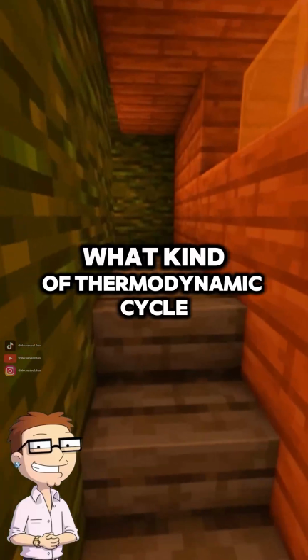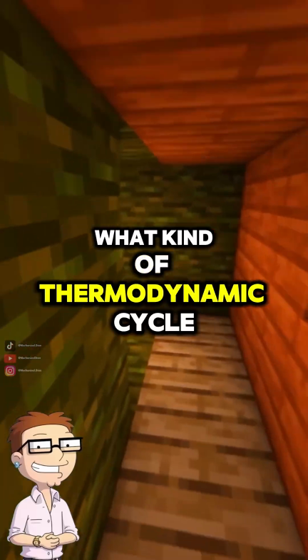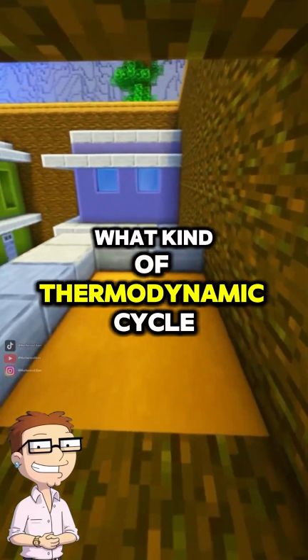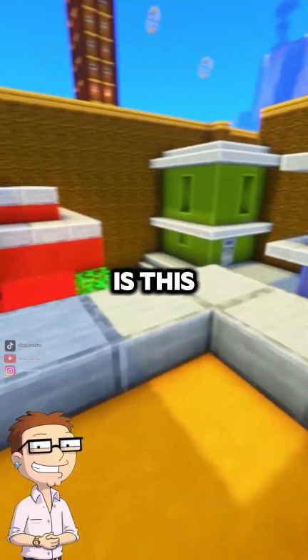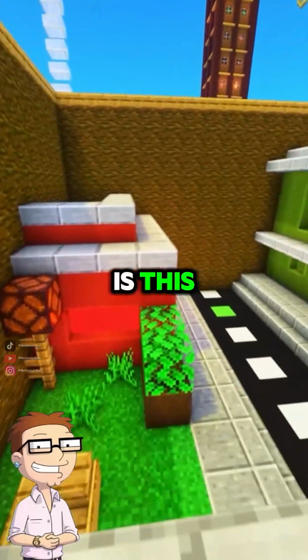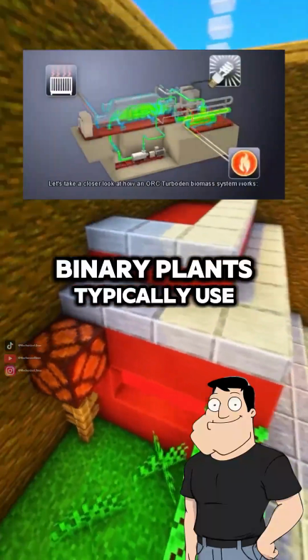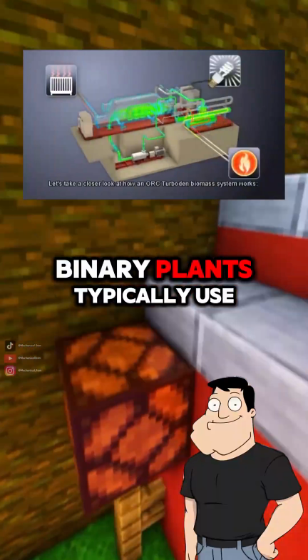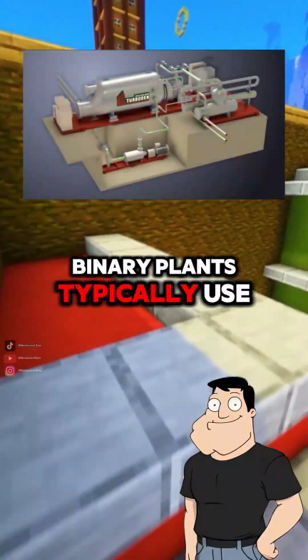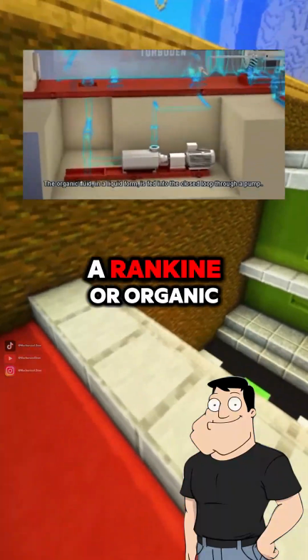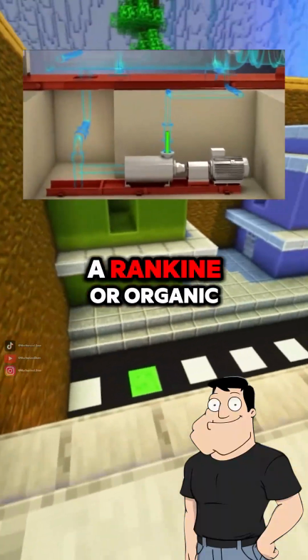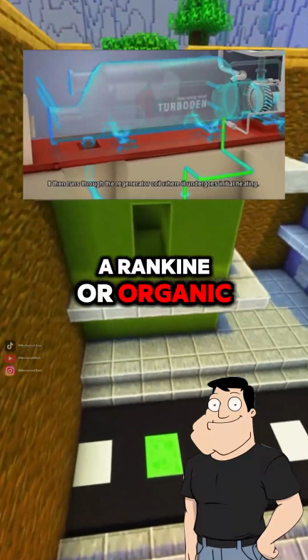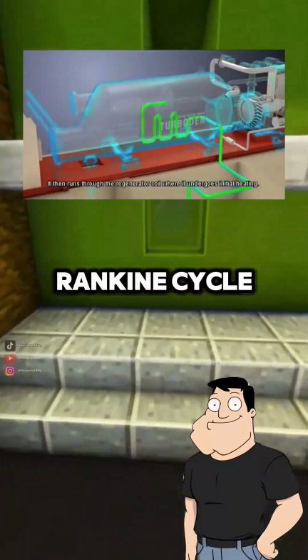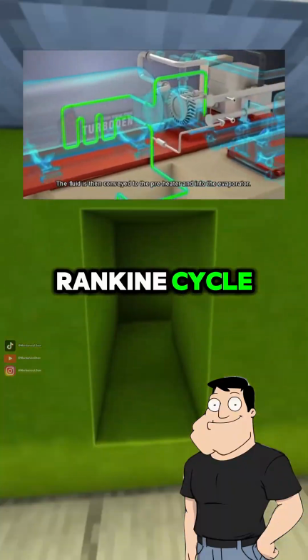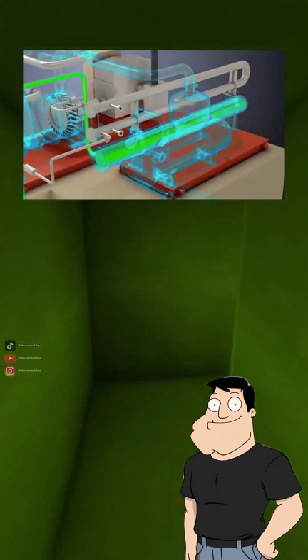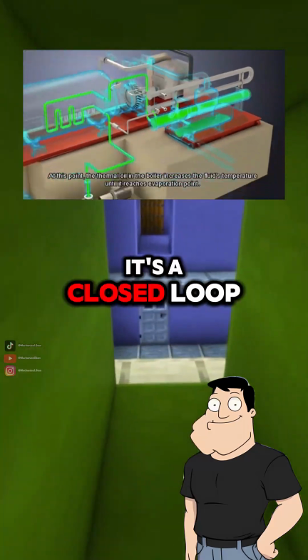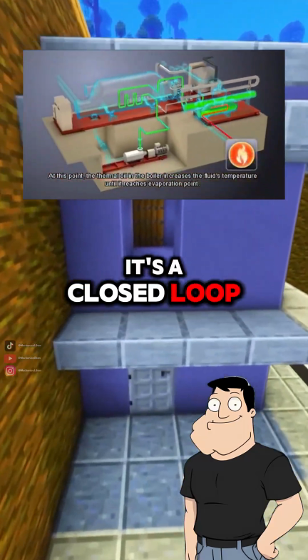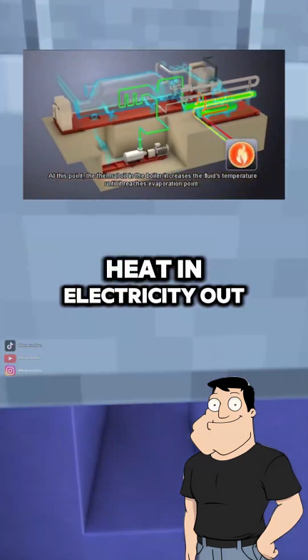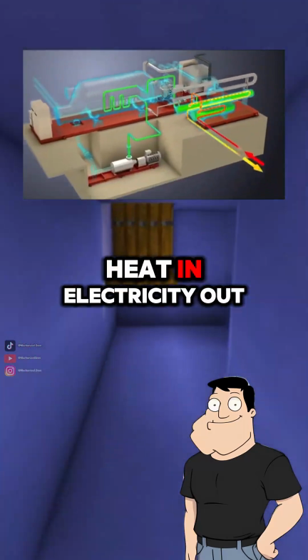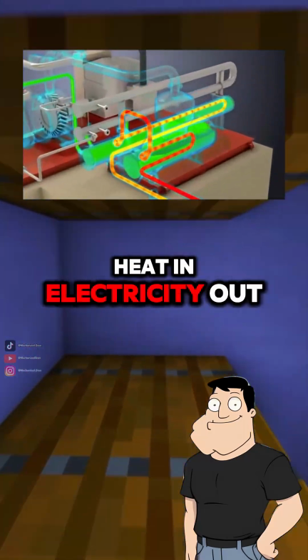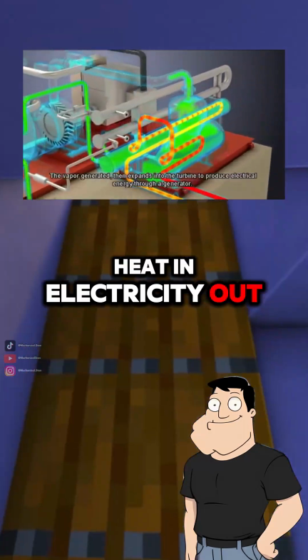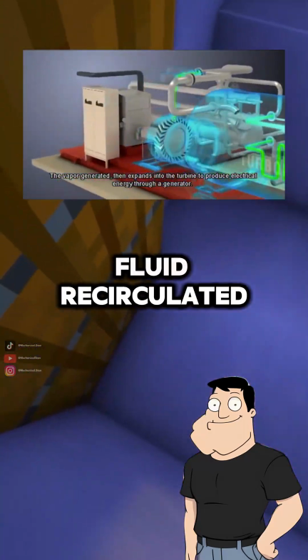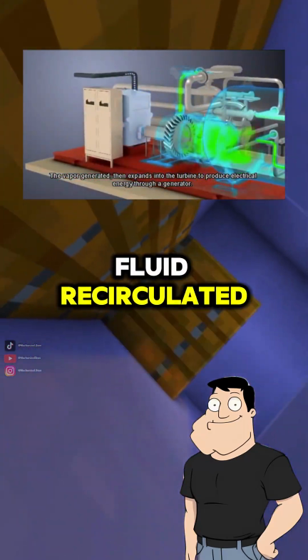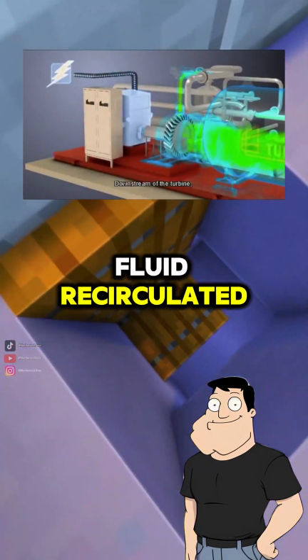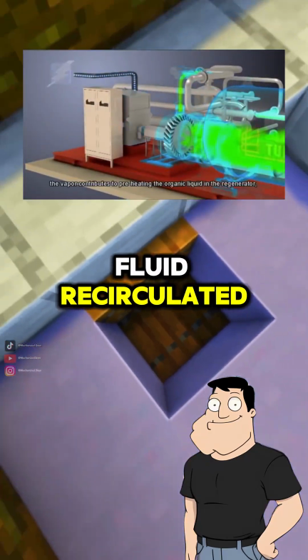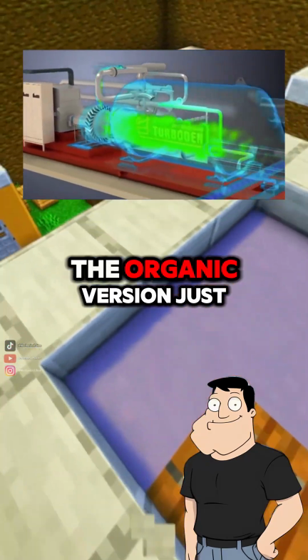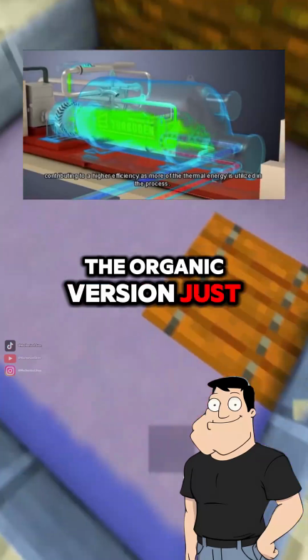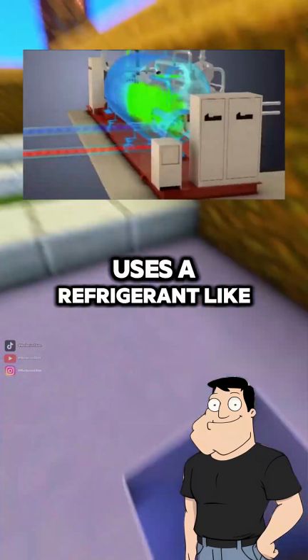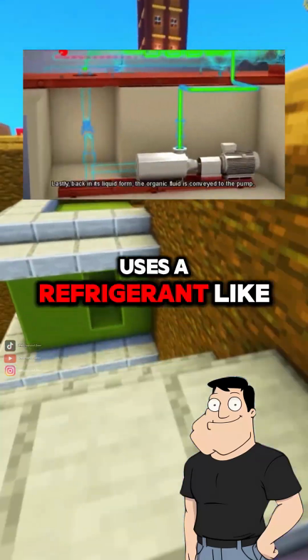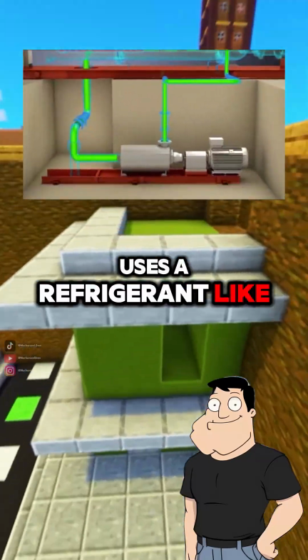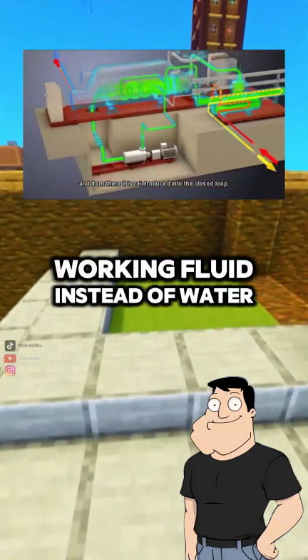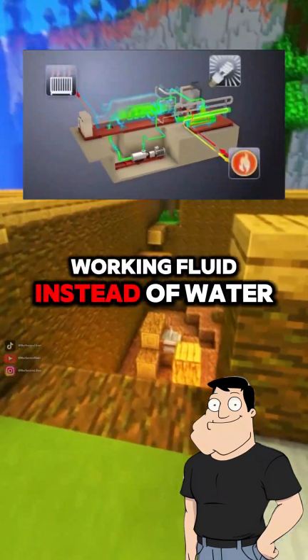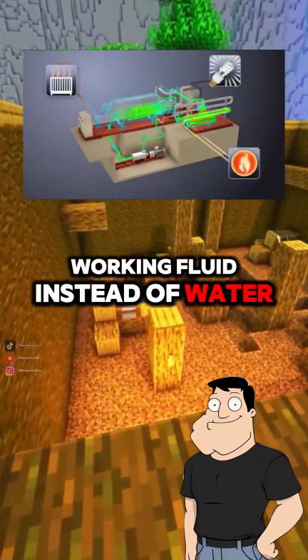What kind of thermodynamic cycle is this? Binary plants typically use a Rankine or organic Rankine cycle. It's a closed loop — heat in, electricity out, fluid recirculated. The organic version just uses a refrigerant-like working fluid instead of water.